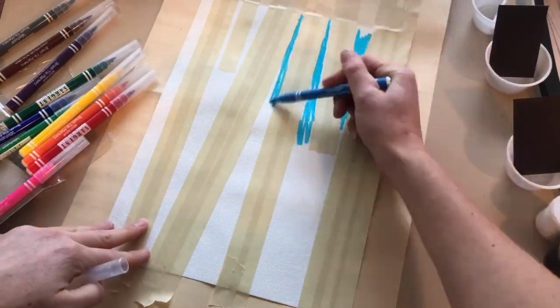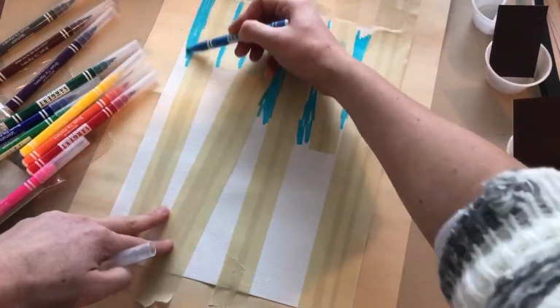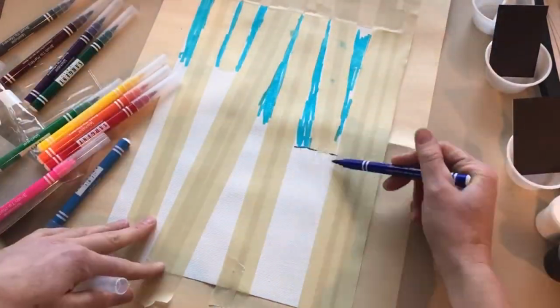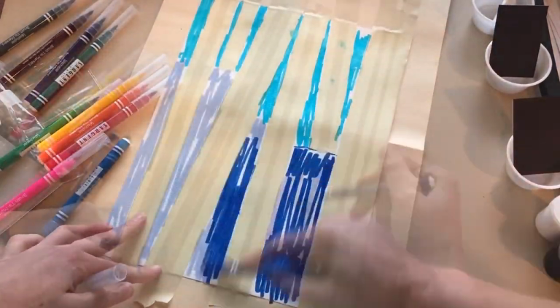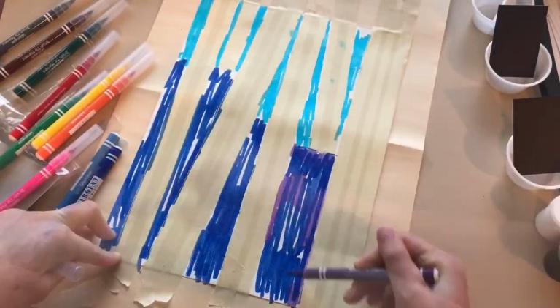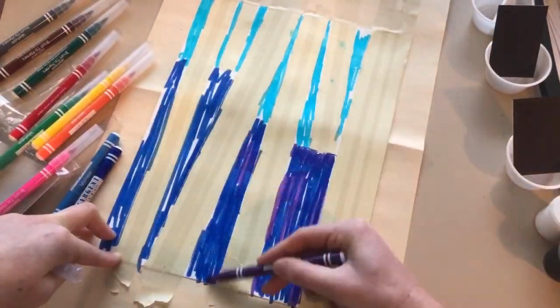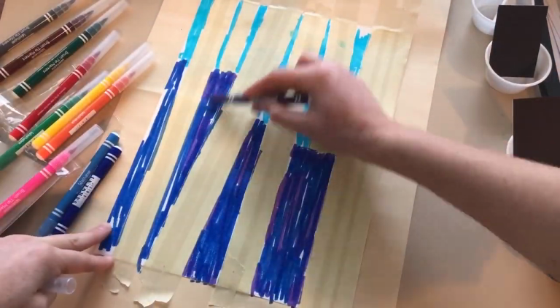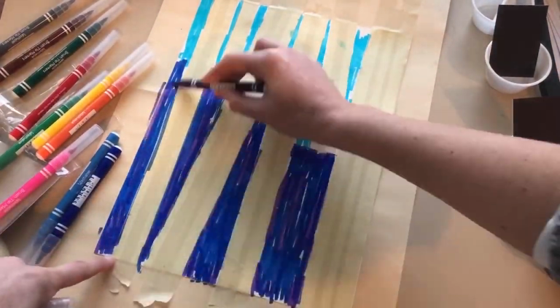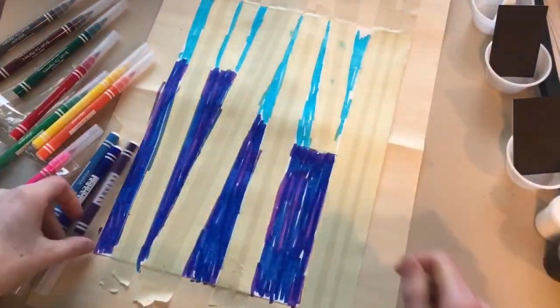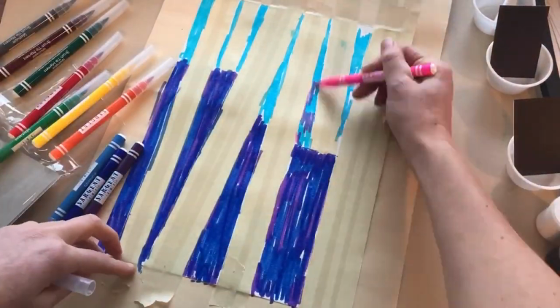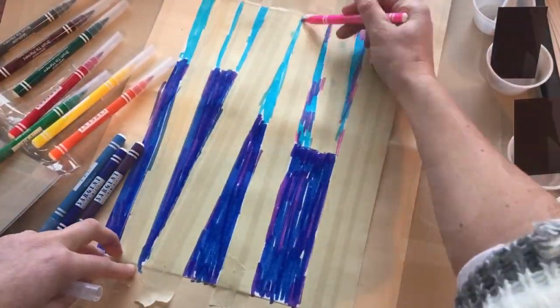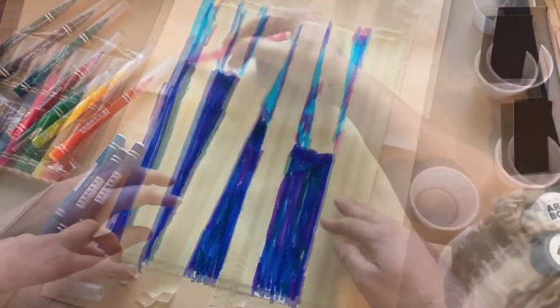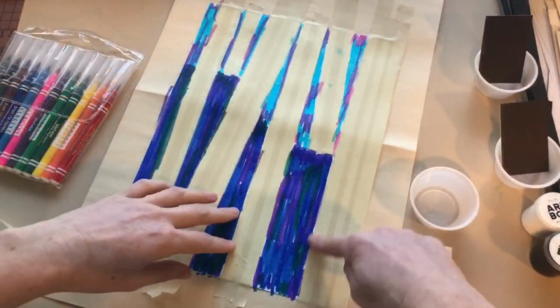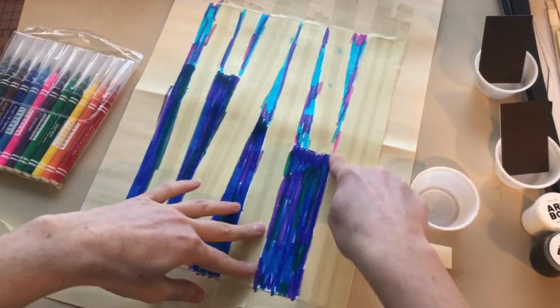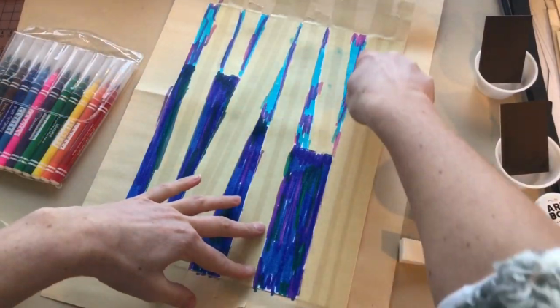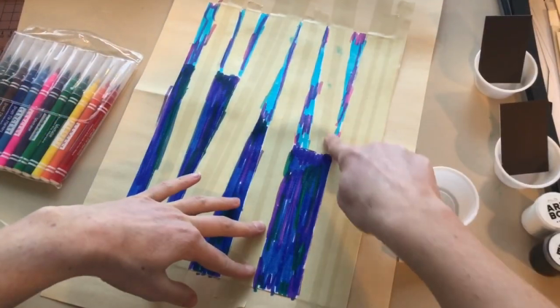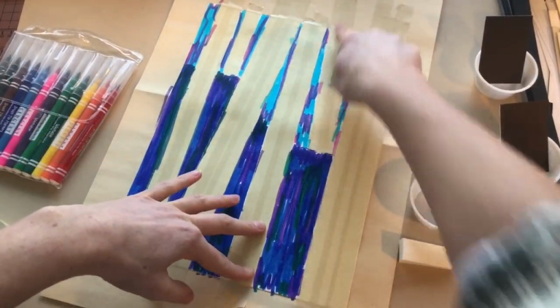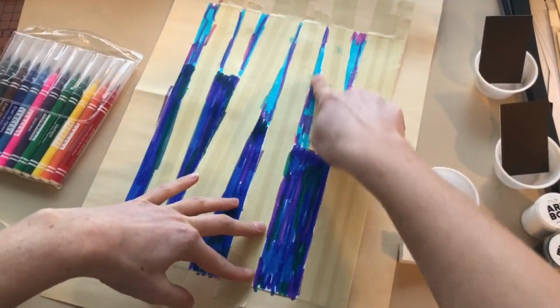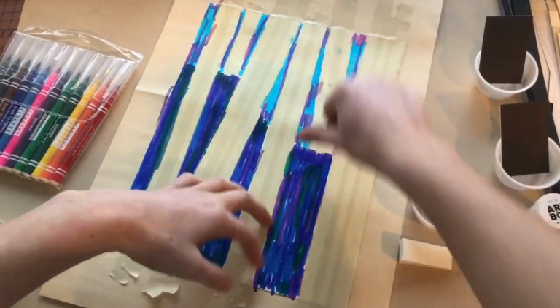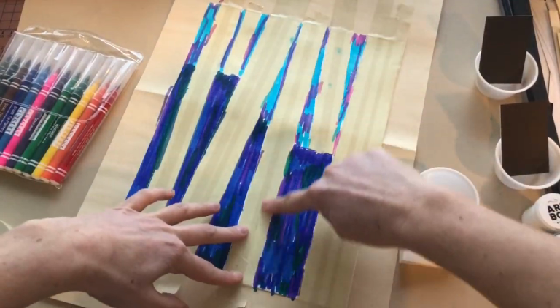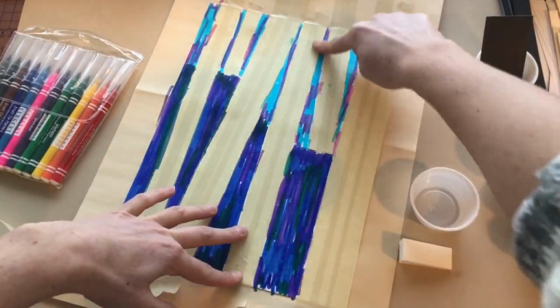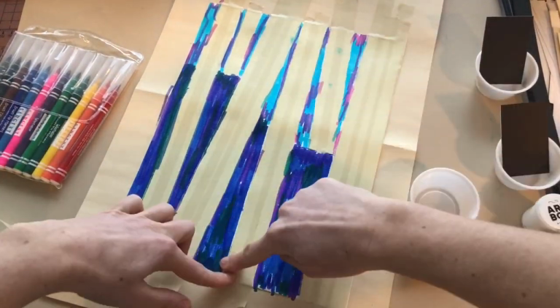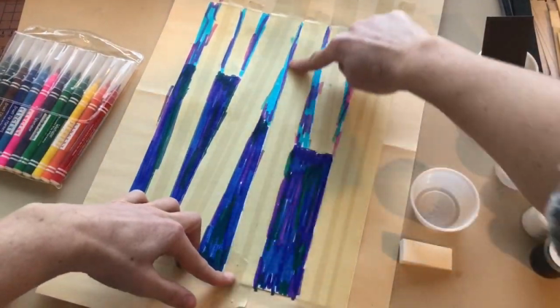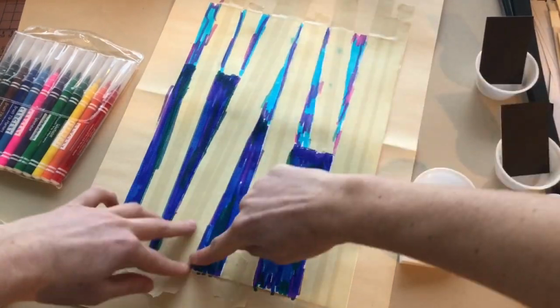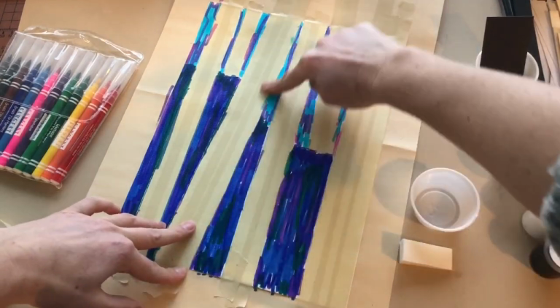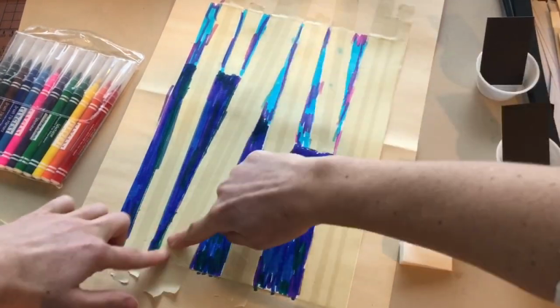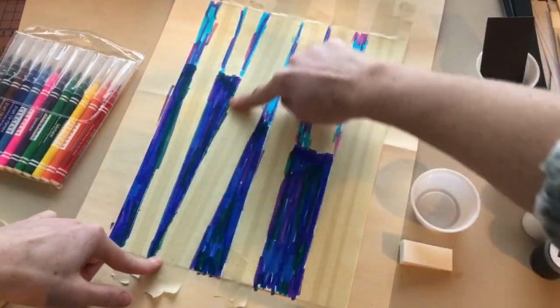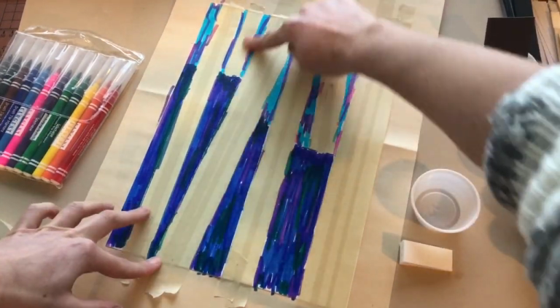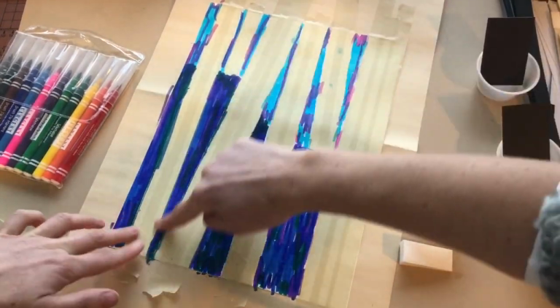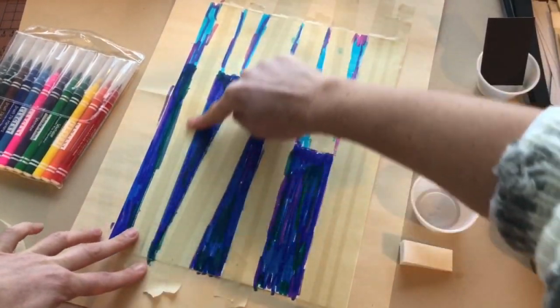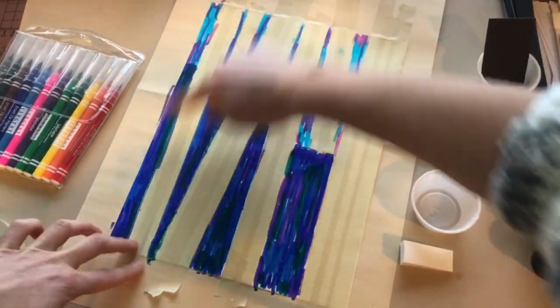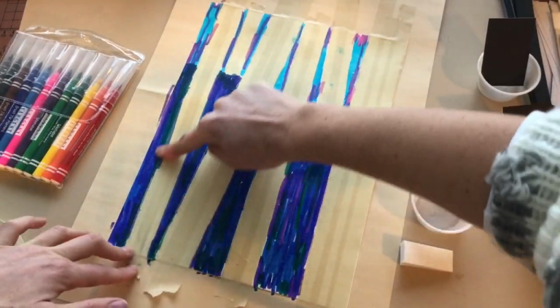Step 5. It's time to add some color. Locate the markers. Color in the areas around the tape loosely. Use more than one color. Before moving on to Step 6, press down the tape one more time.